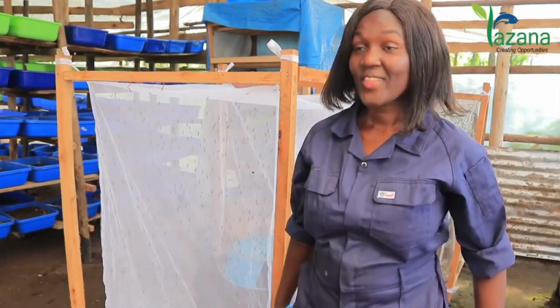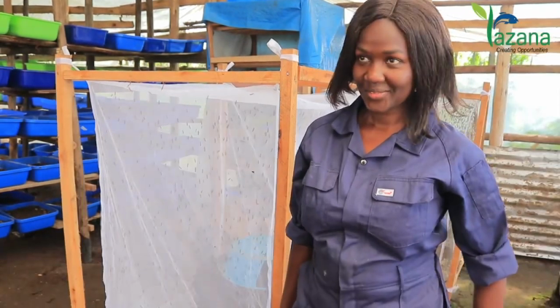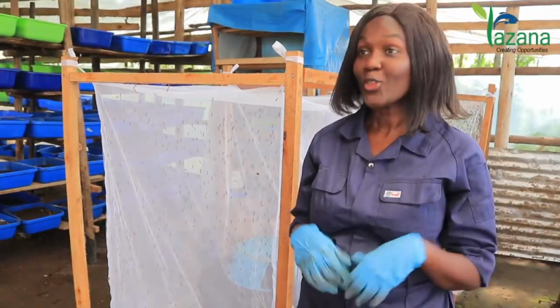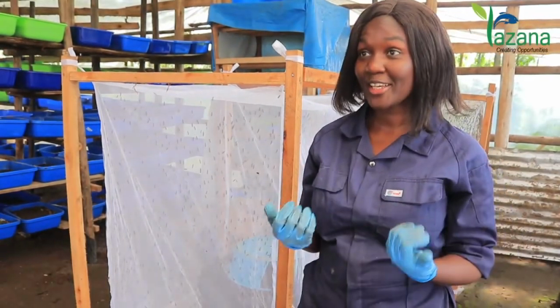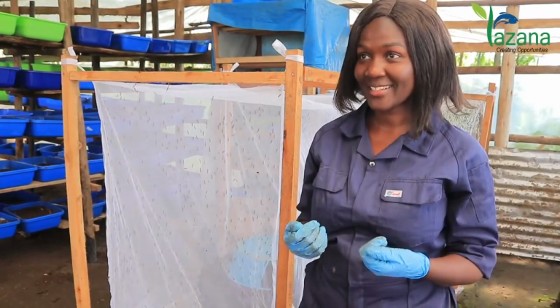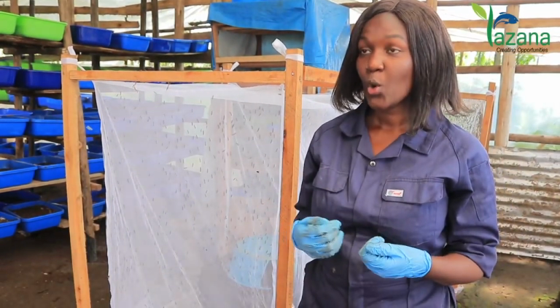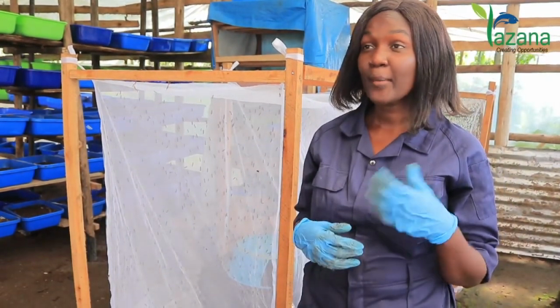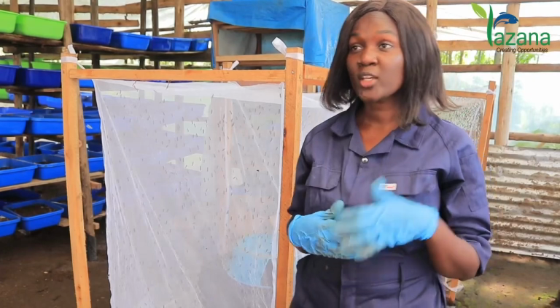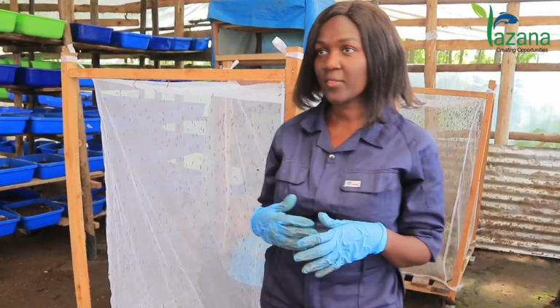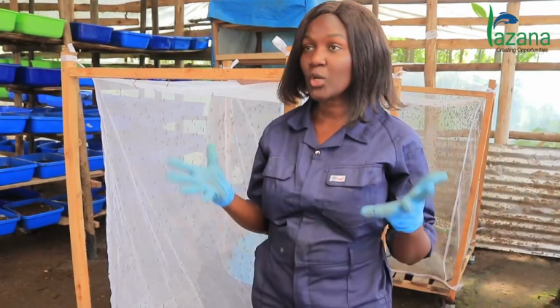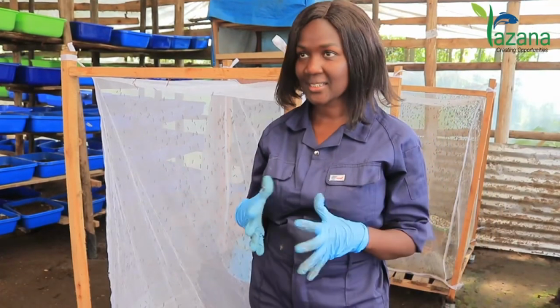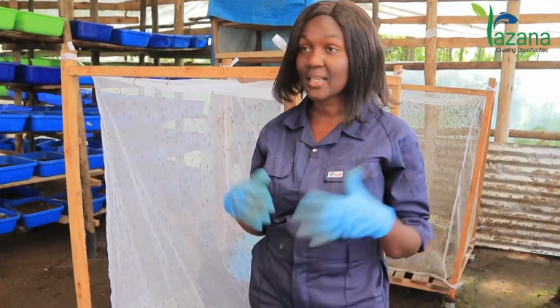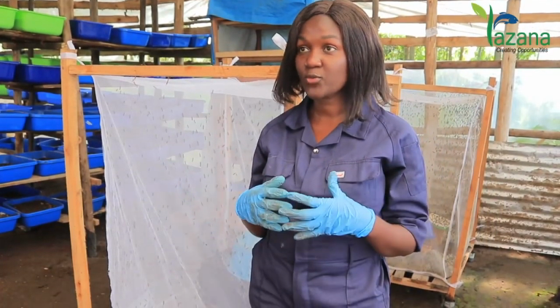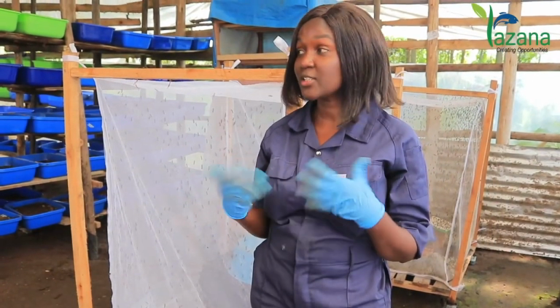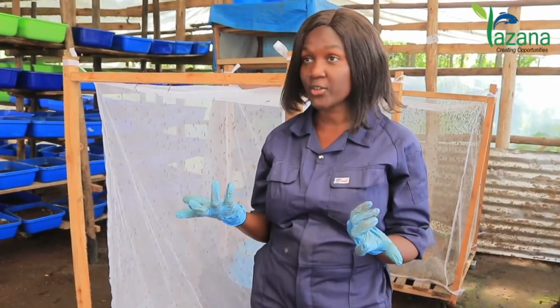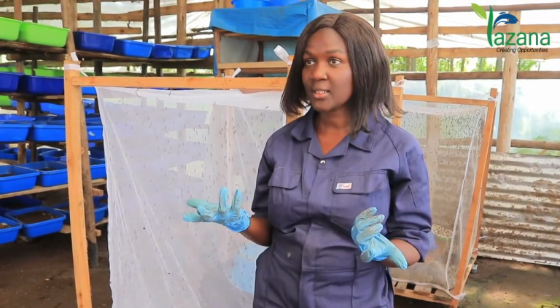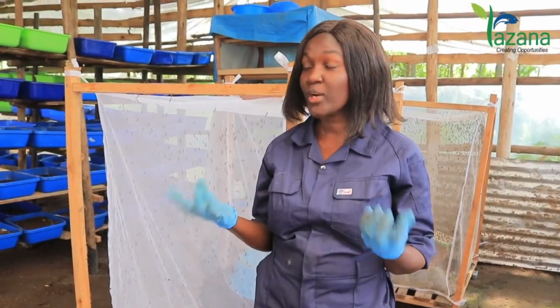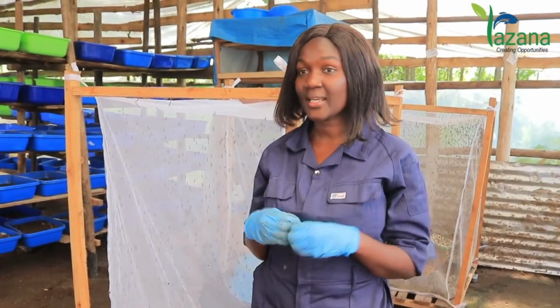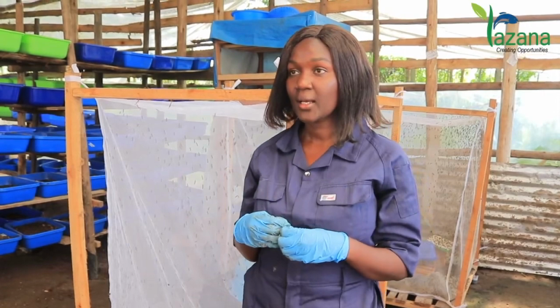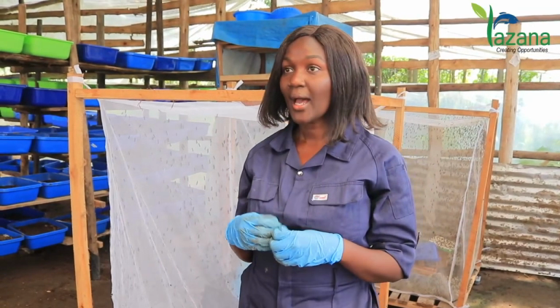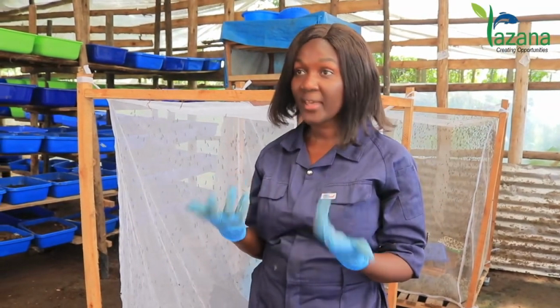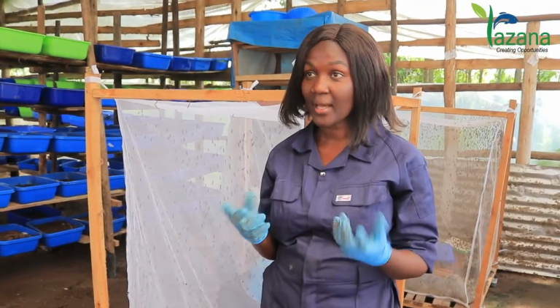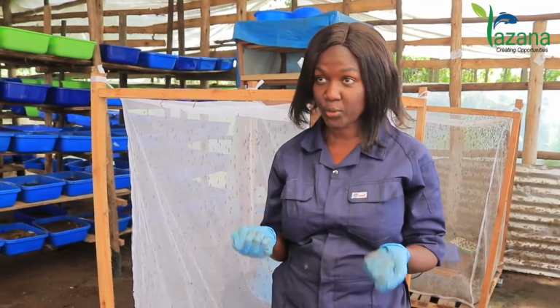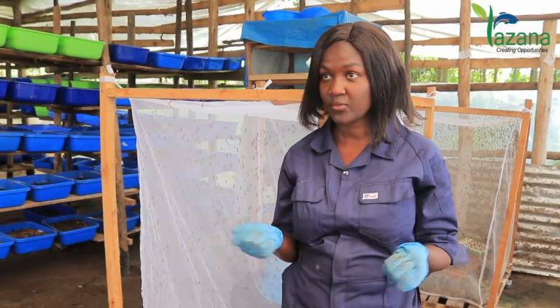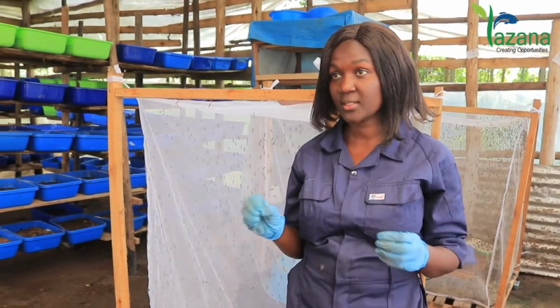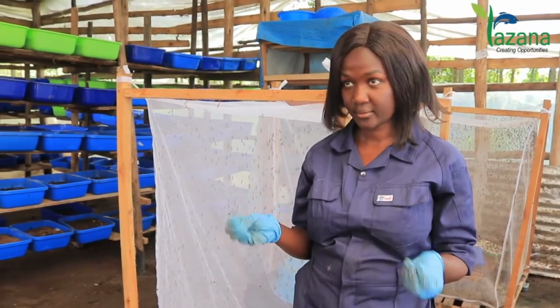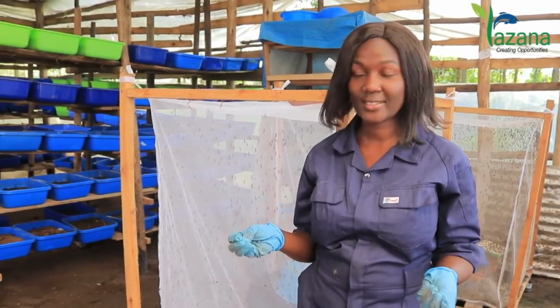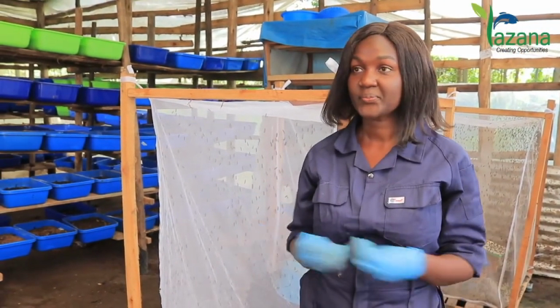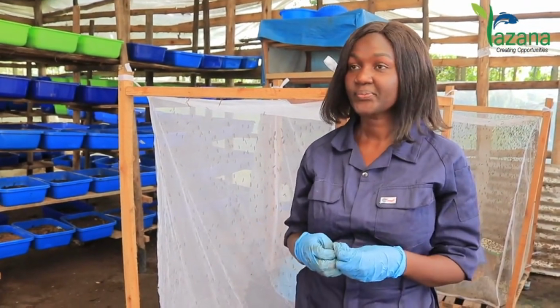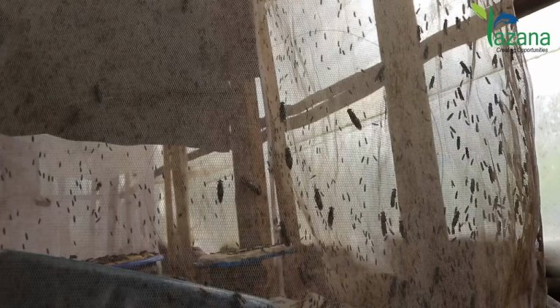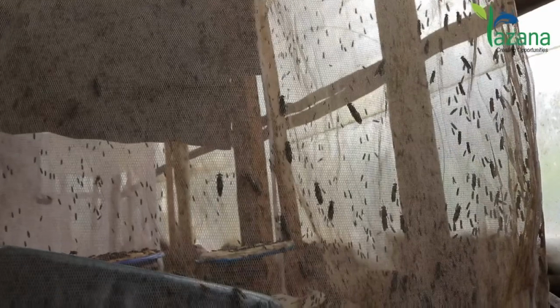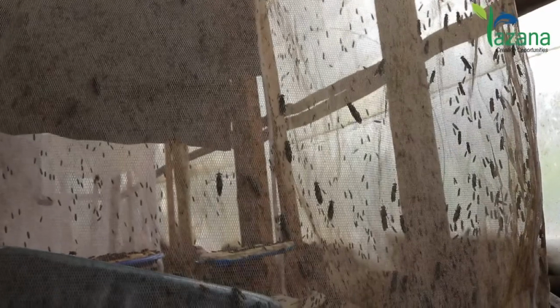Thirdly, on the social impact, we are employing youth that collect this garbage from the different areas, bring it here, and pay them a small premium for this waste.